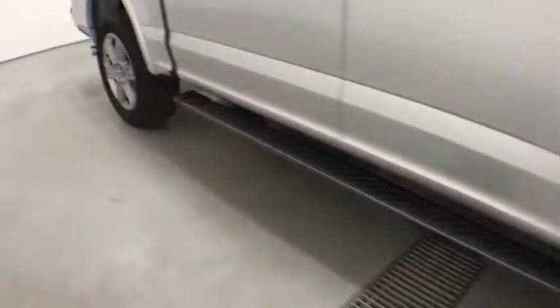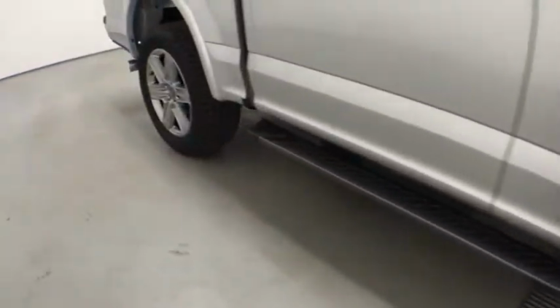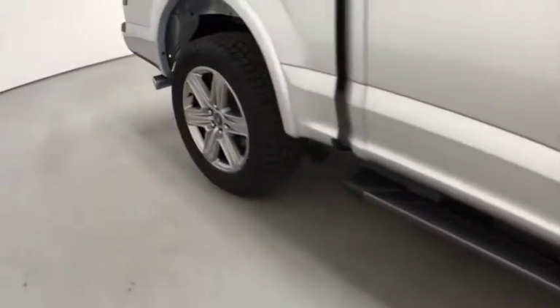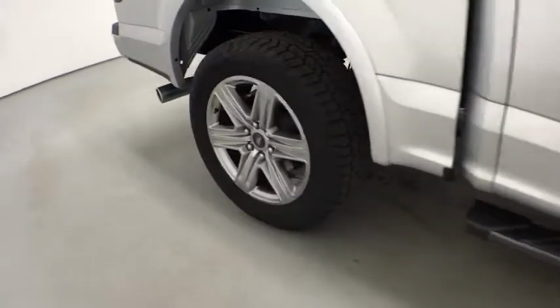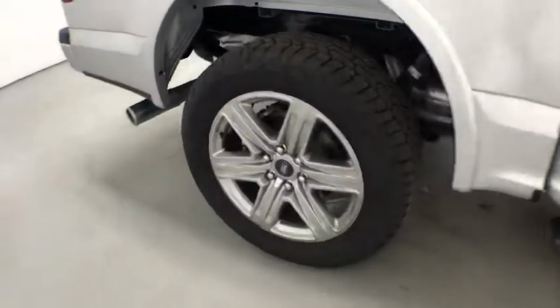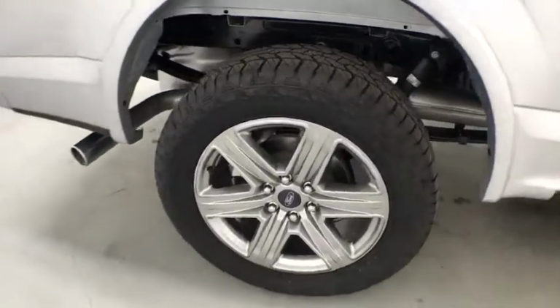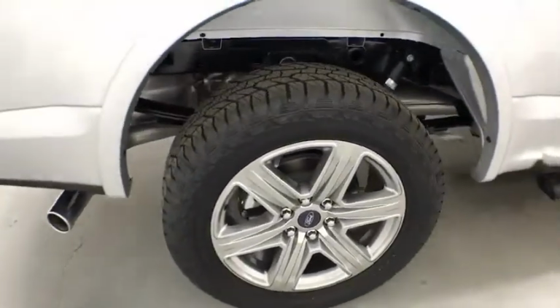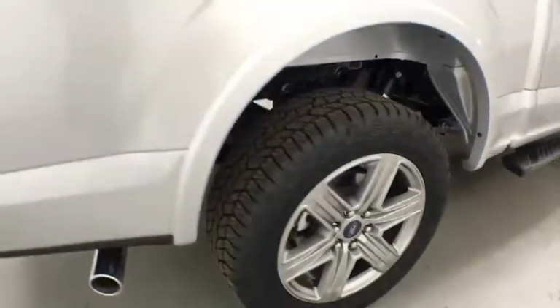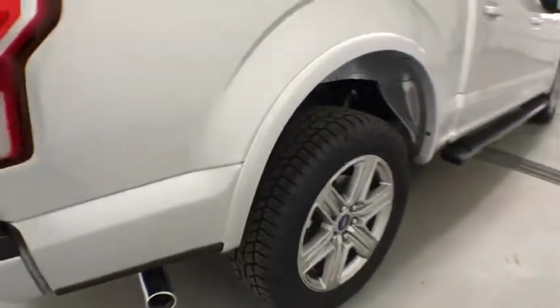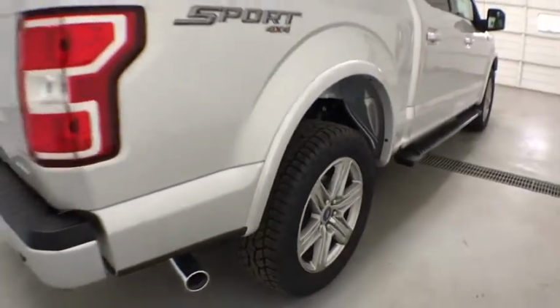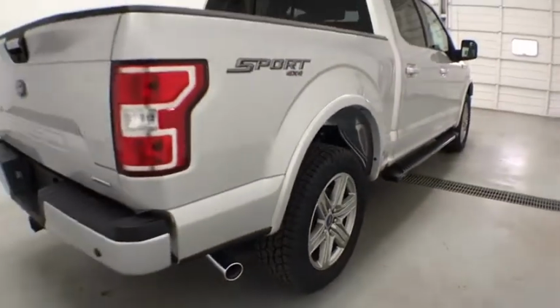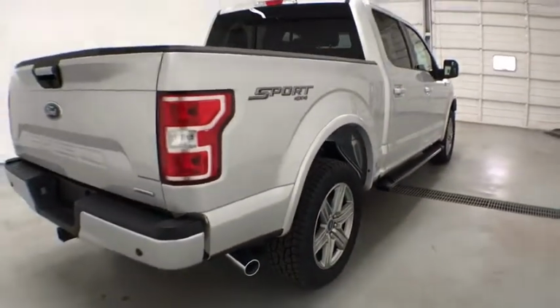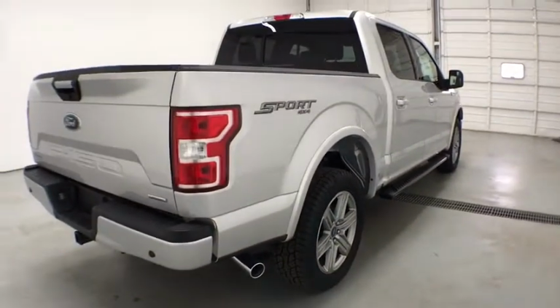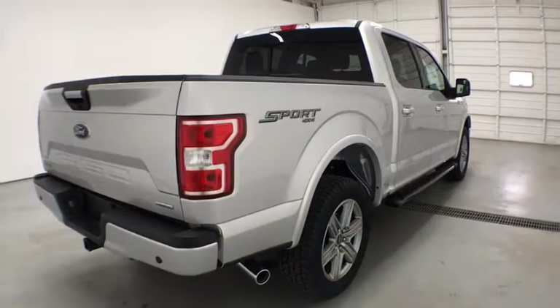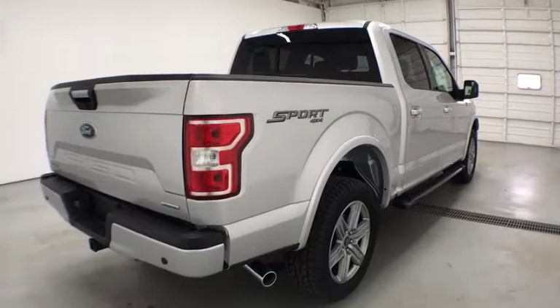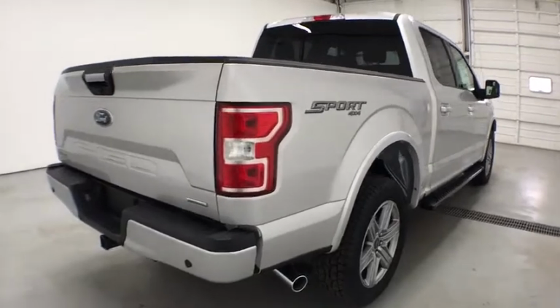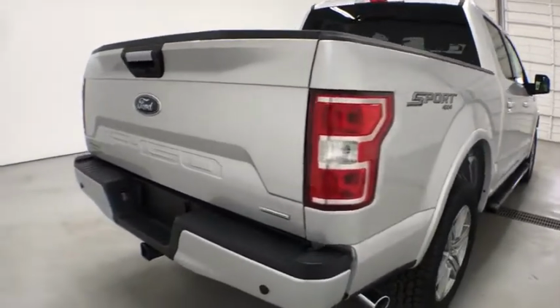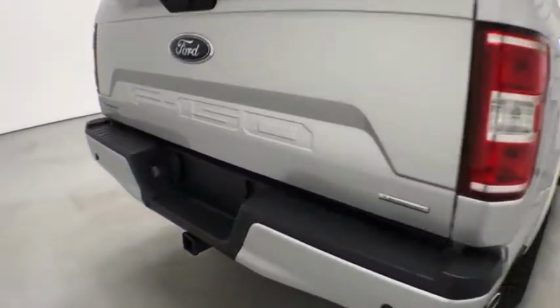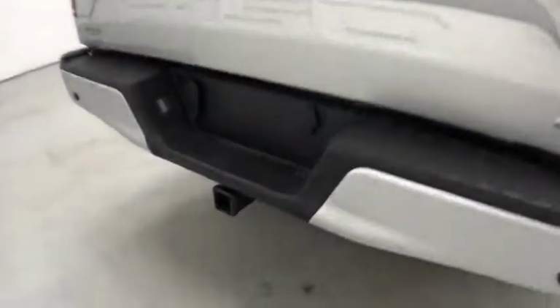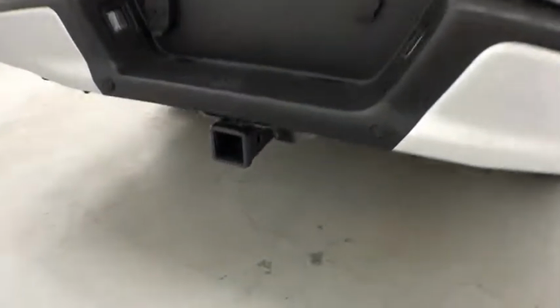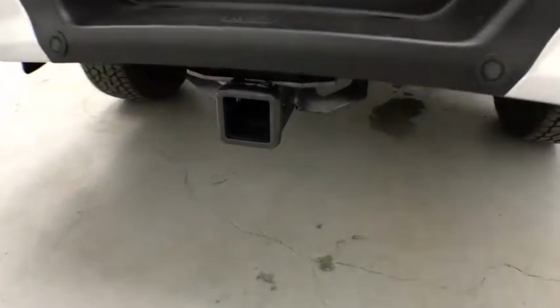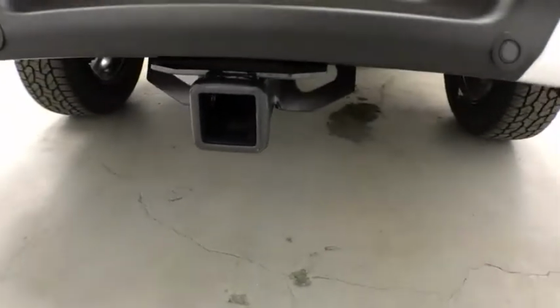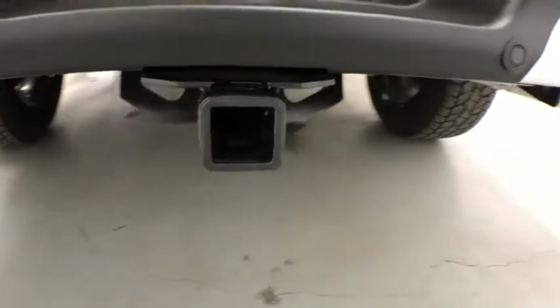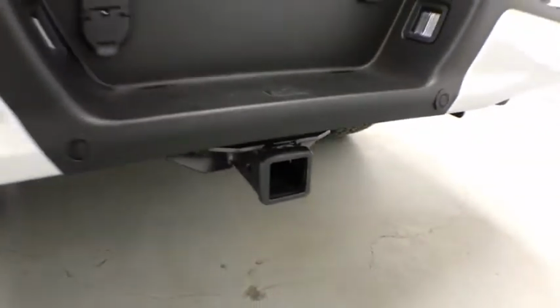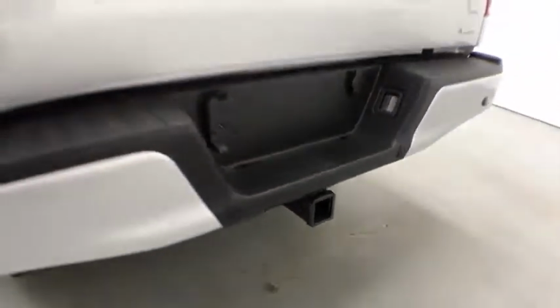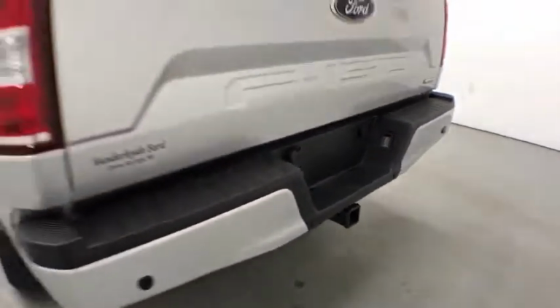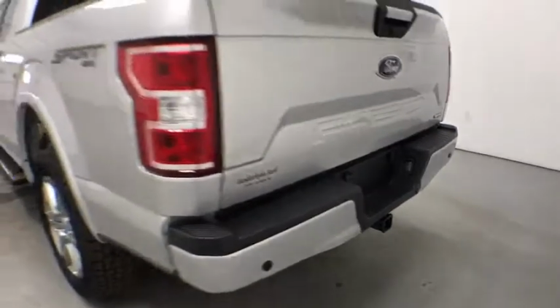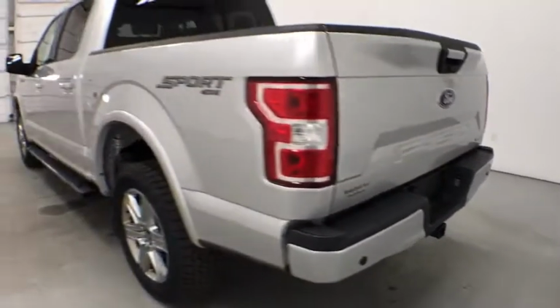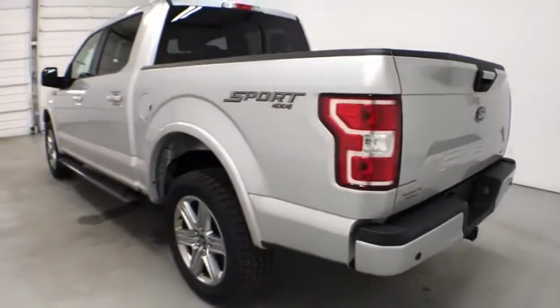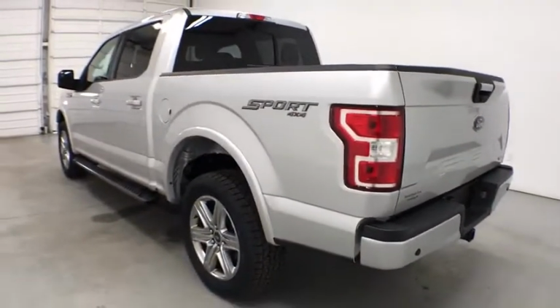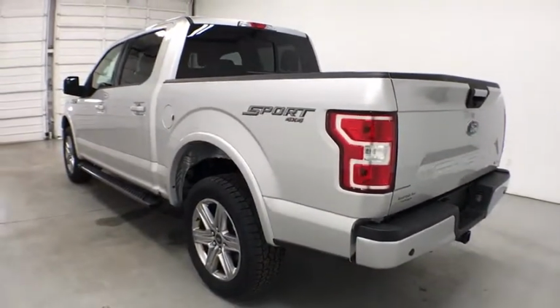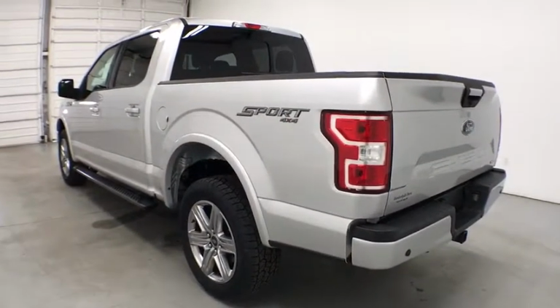Passenger airbag. Child safety locks. Daytime running lights. Brake assist. Auxiliary audio input. Rear head airbag. Intermittent wipers. Variable speed intermittent wipers. Passenger vanity mirror. Pass-through rear seat.